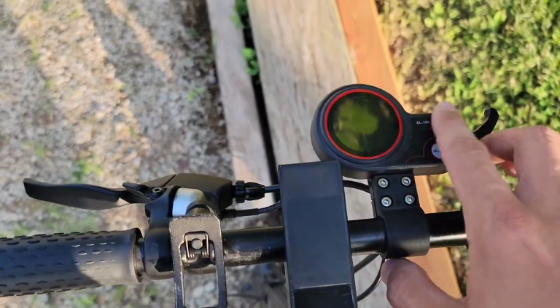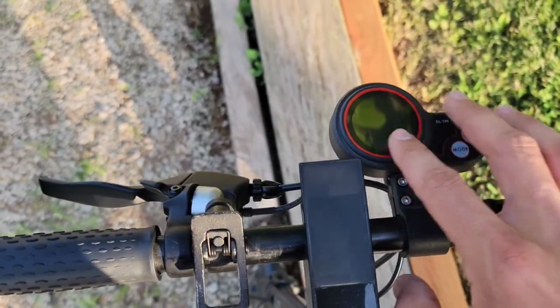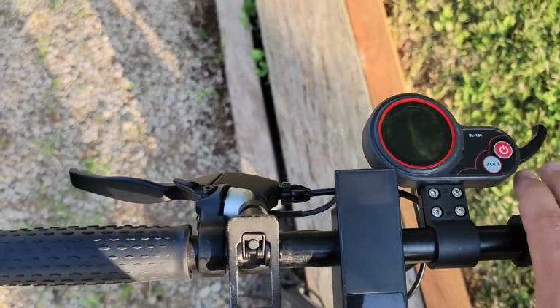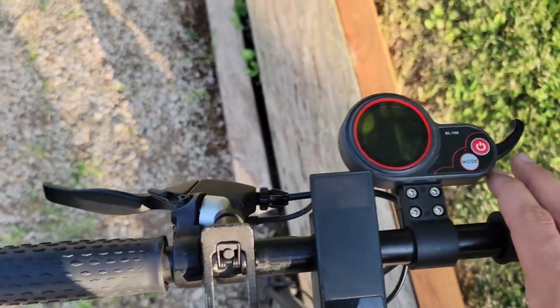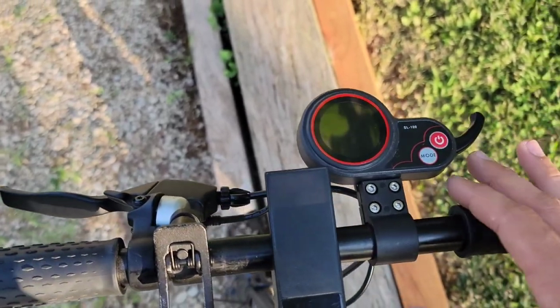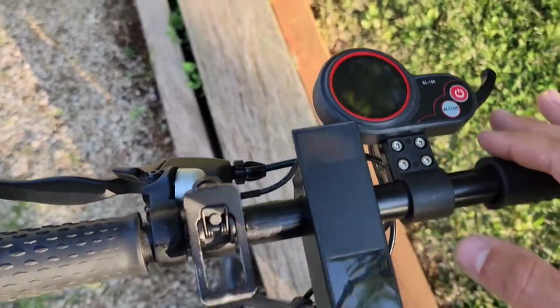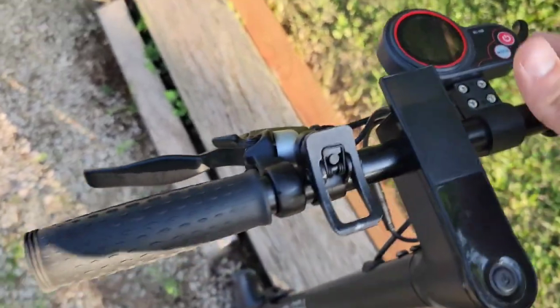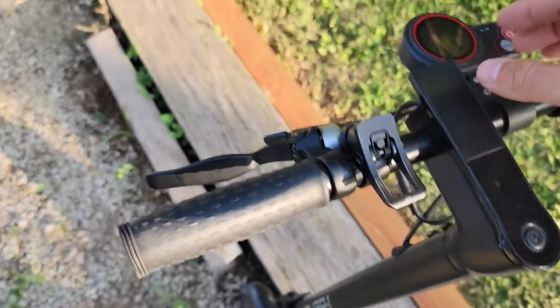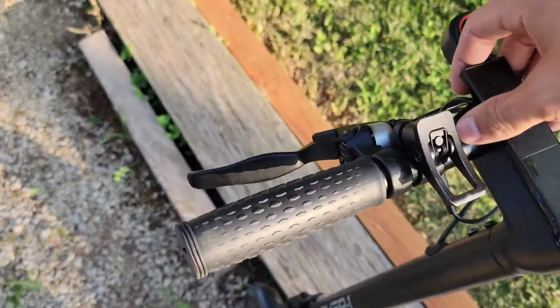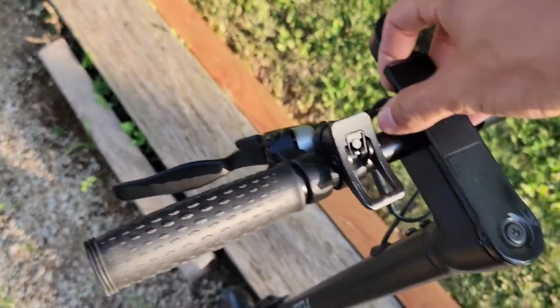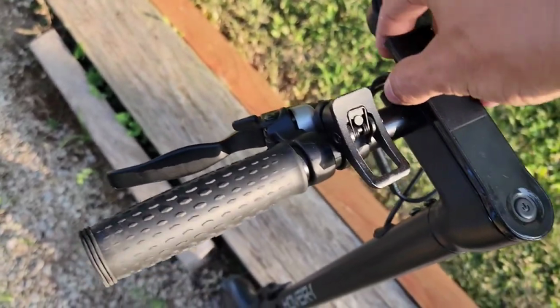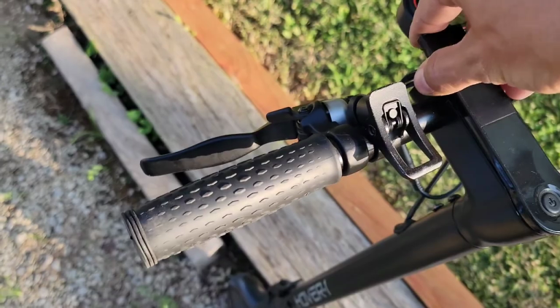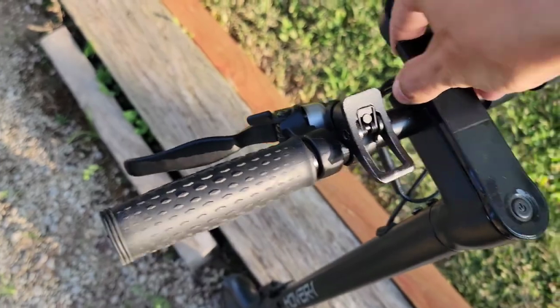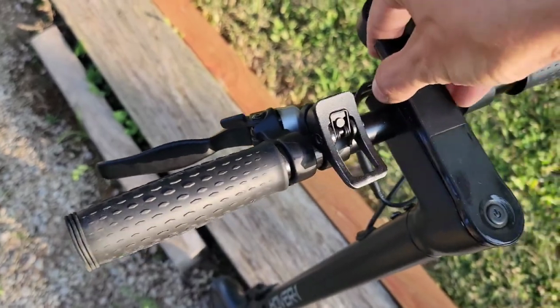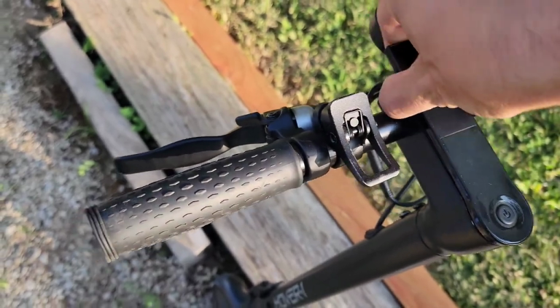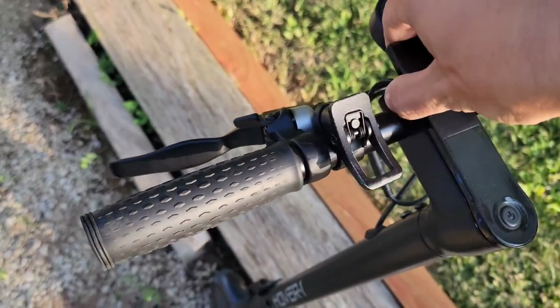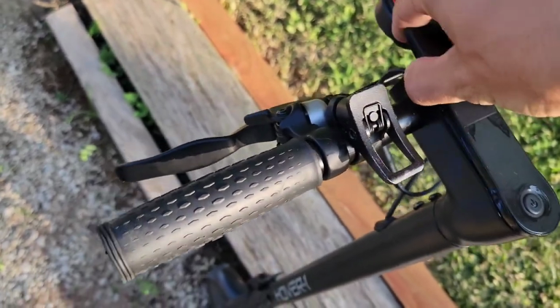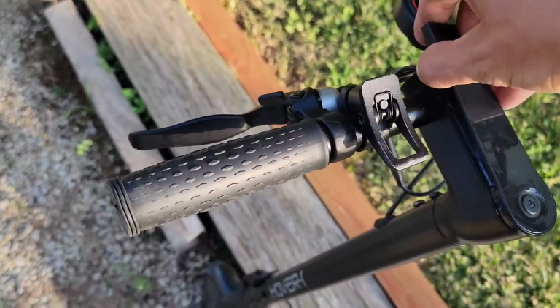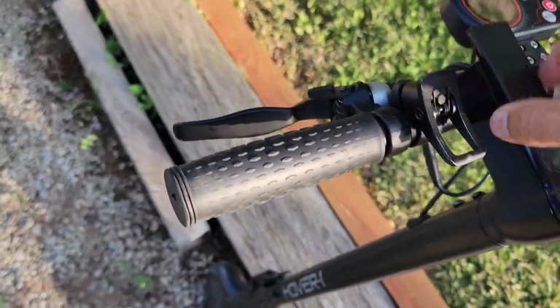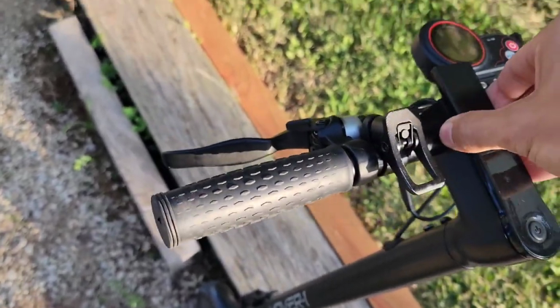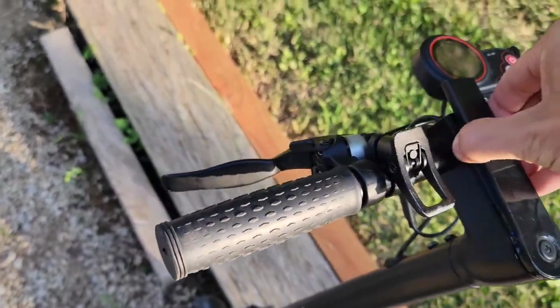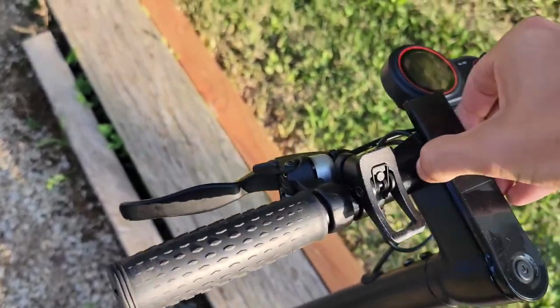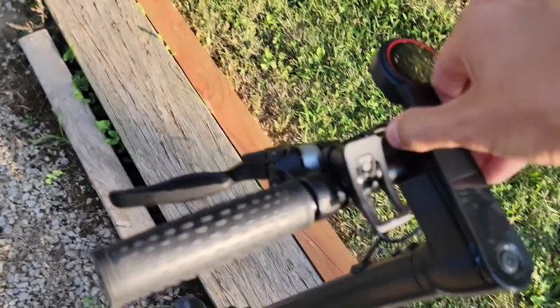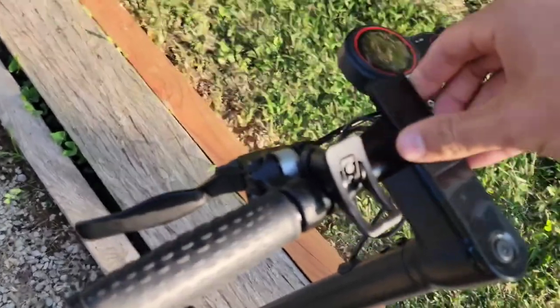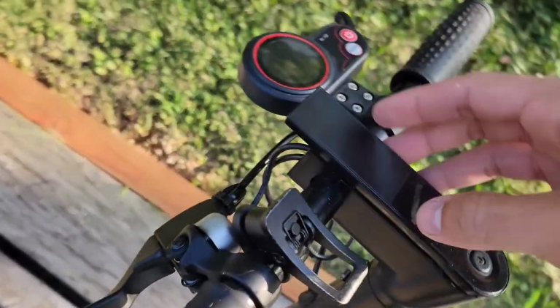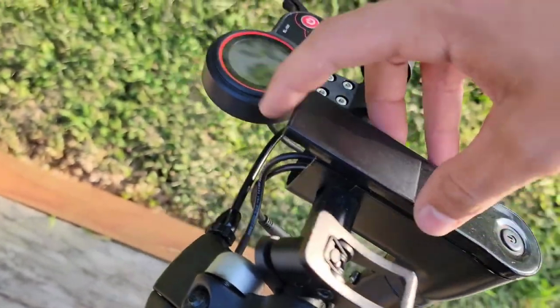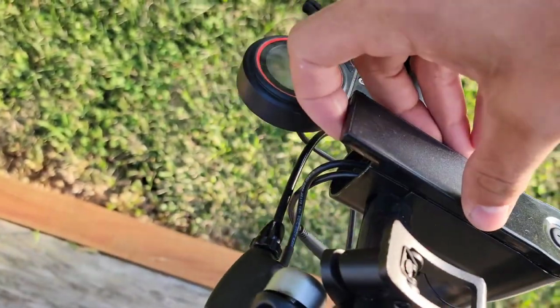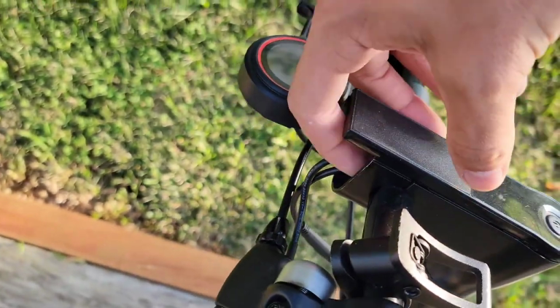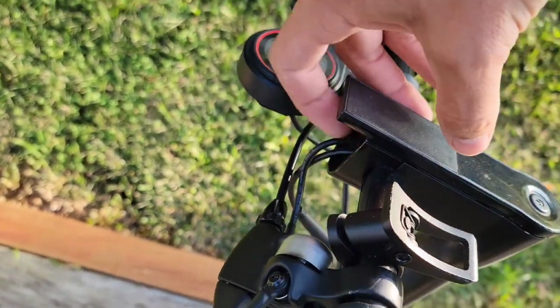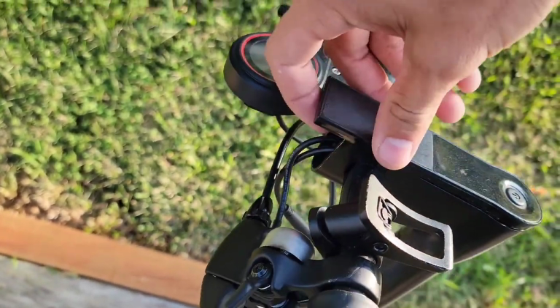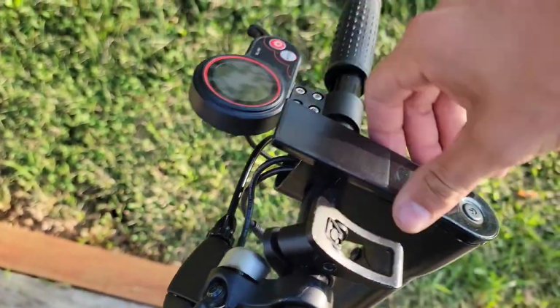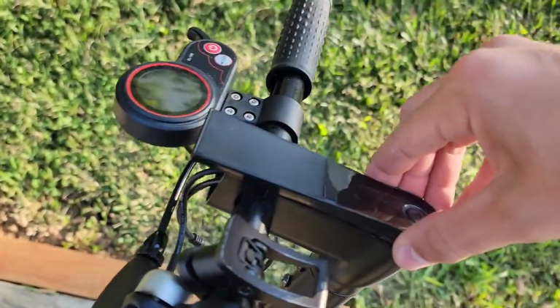Right now there is nothing under here — I can get it off. There's also no headlight; the headlight usually goes right there.